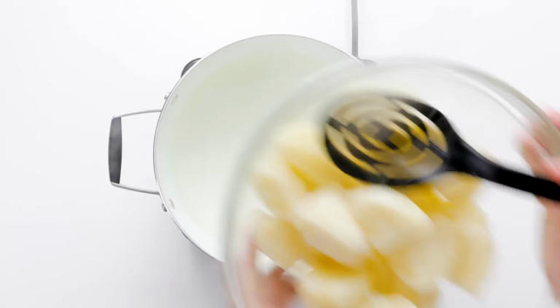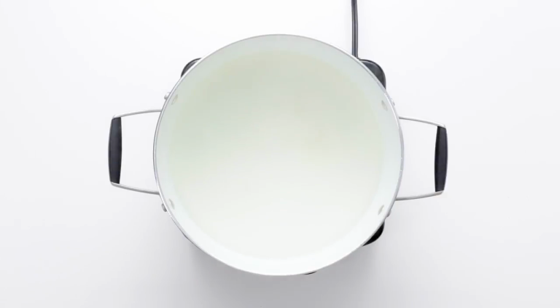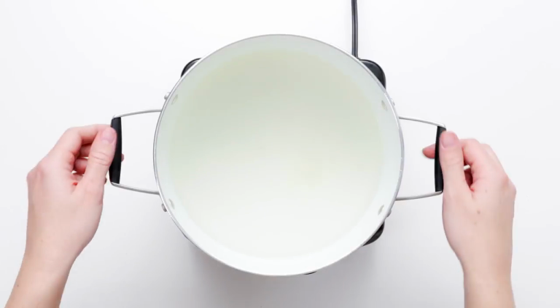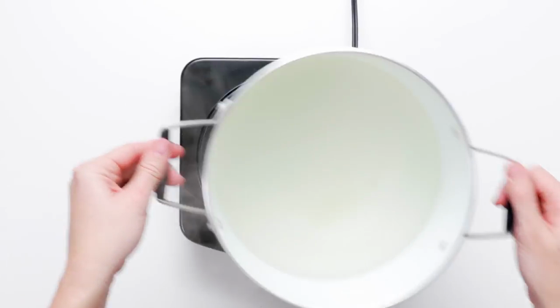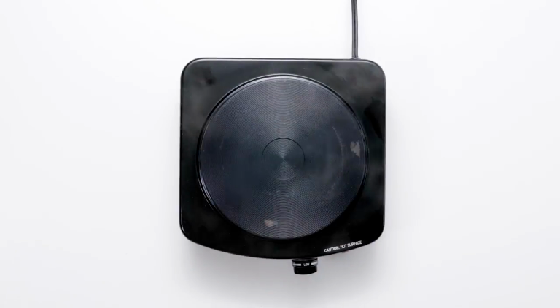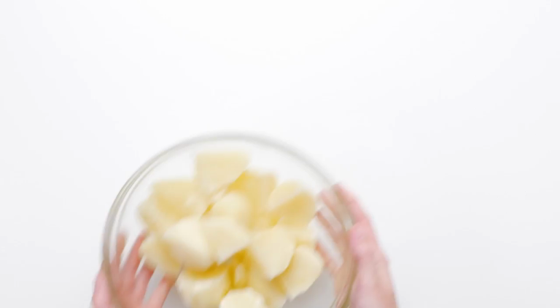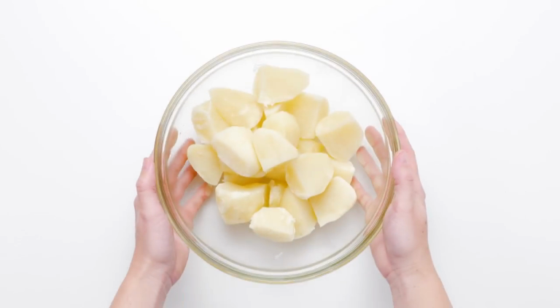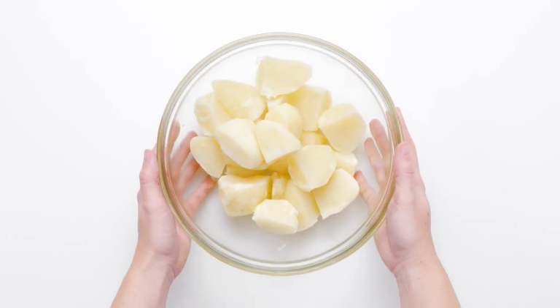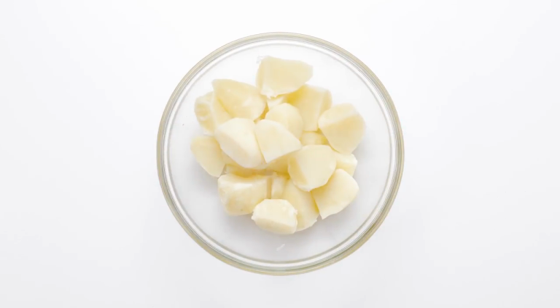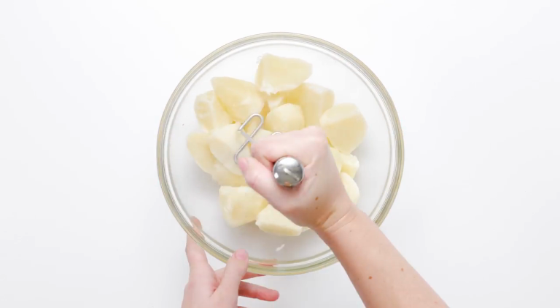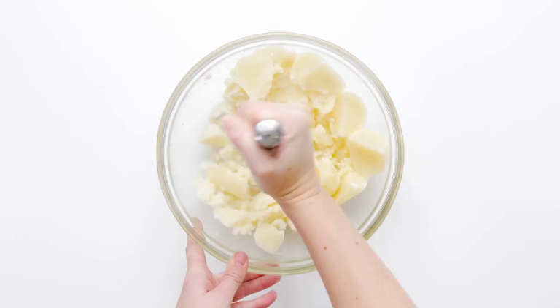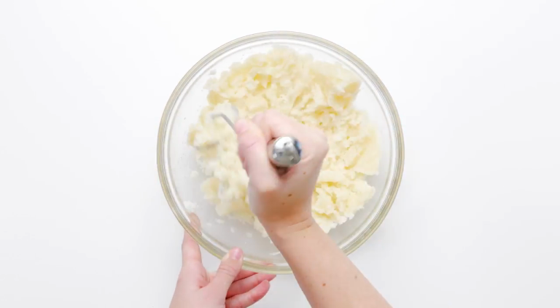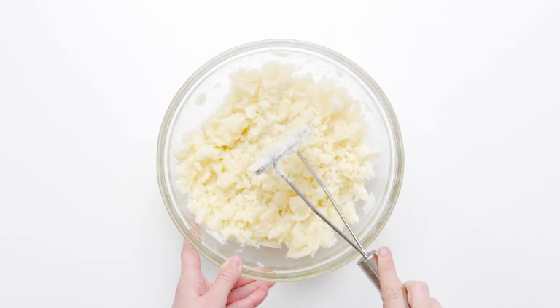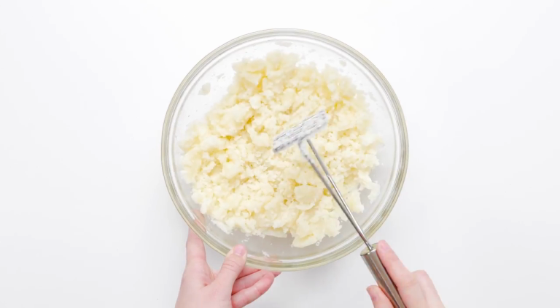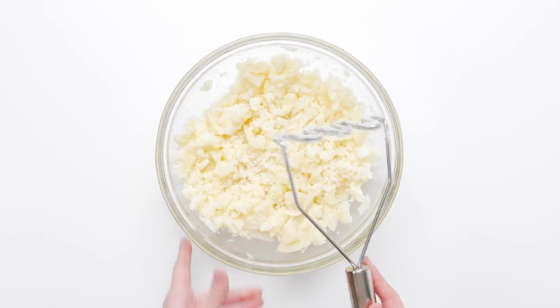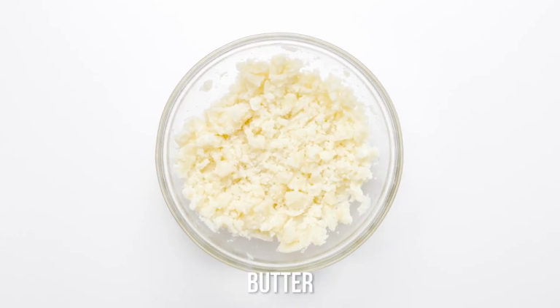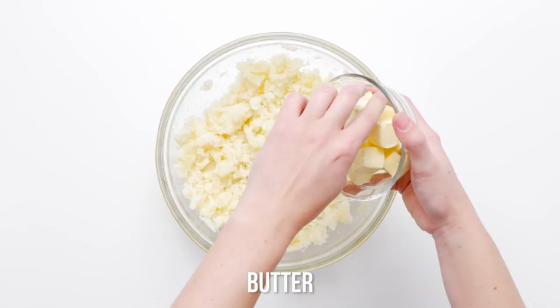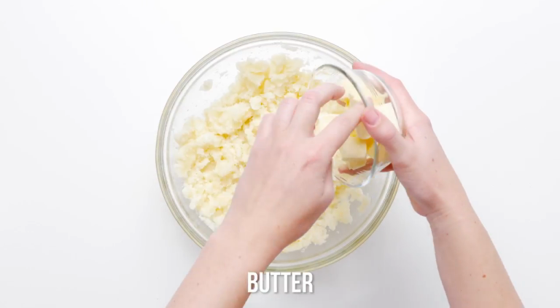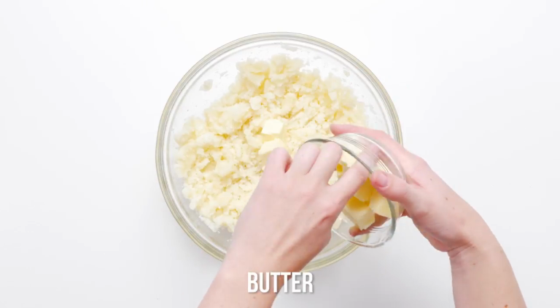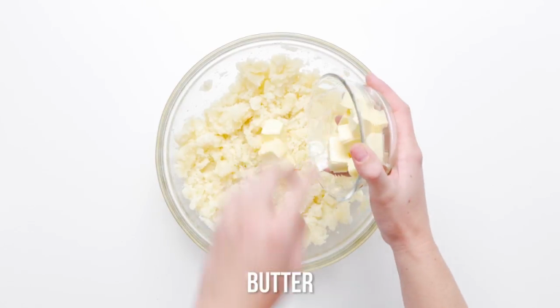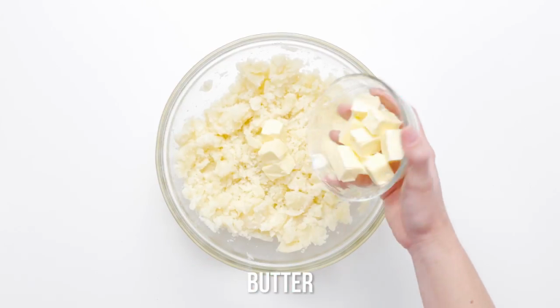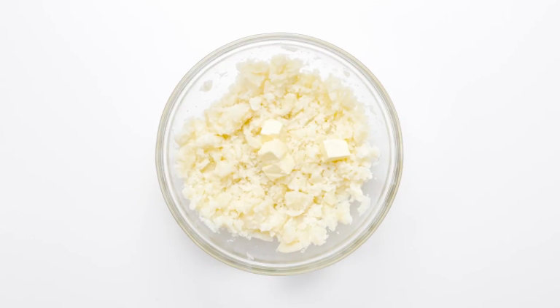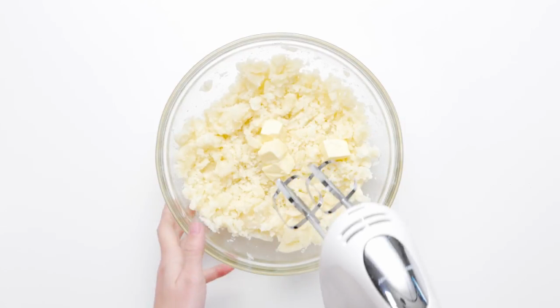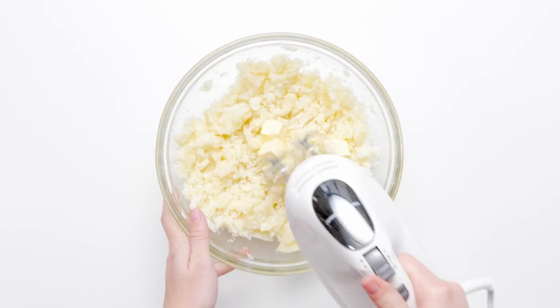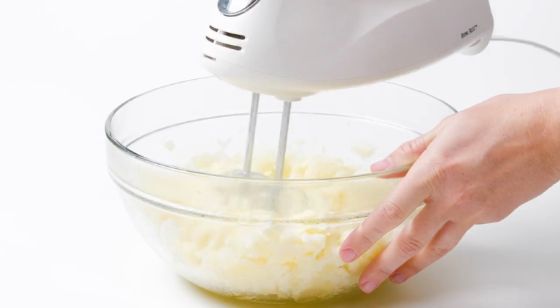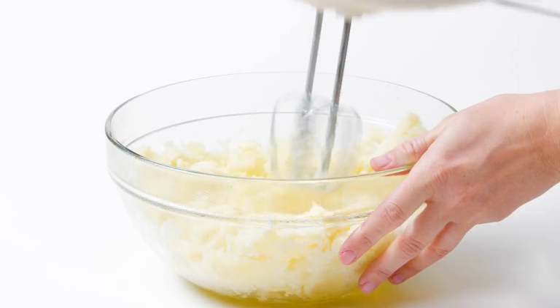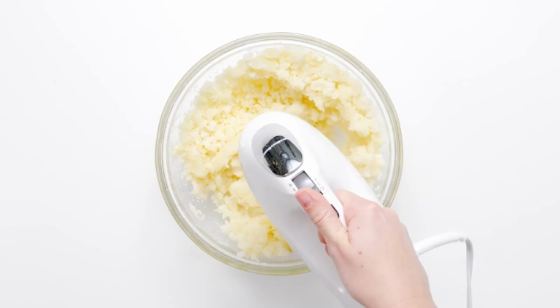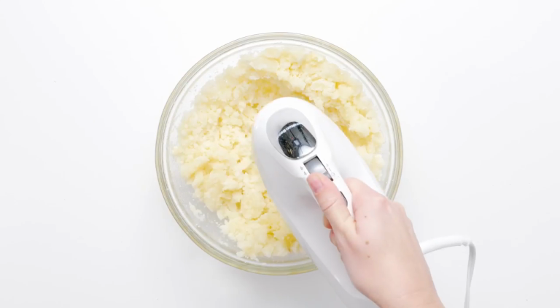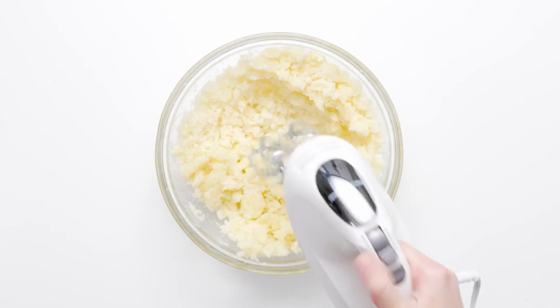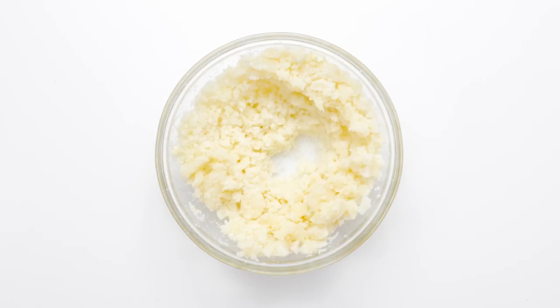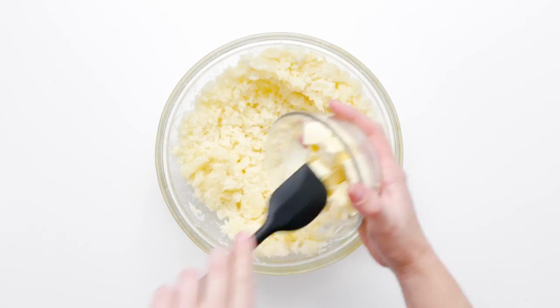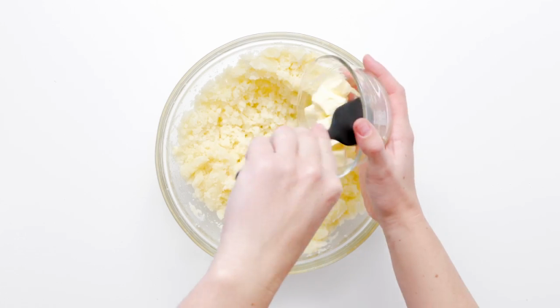Now these potatoes are ready for whipping. Using a potato masher, coarsely mash the potatoes. Switch to a hand mixer and whip the potatoes, adding a half cup of butter a few pieces at a time until blended.